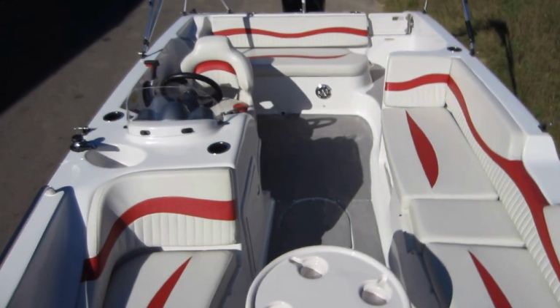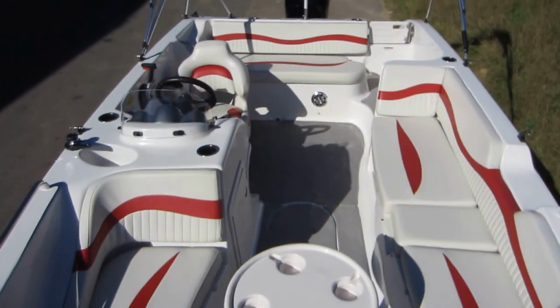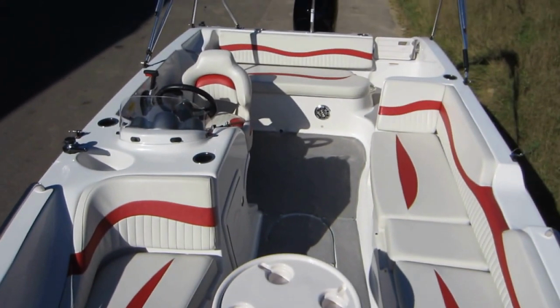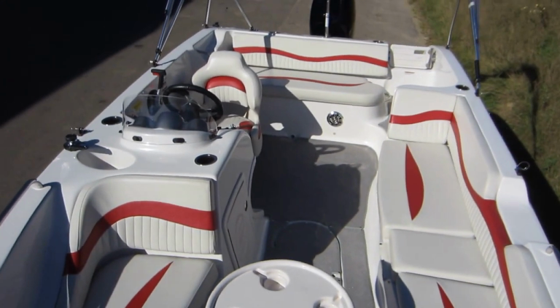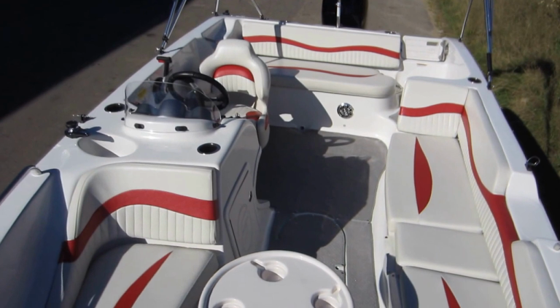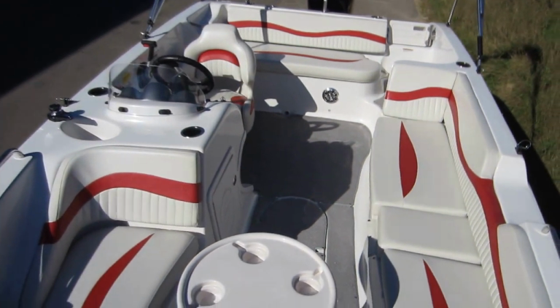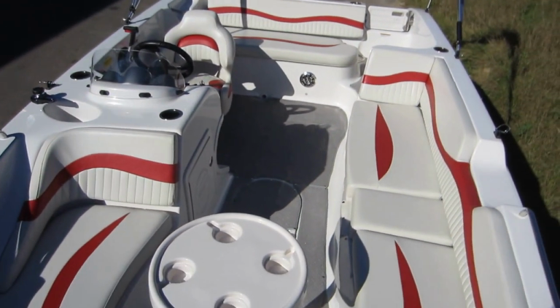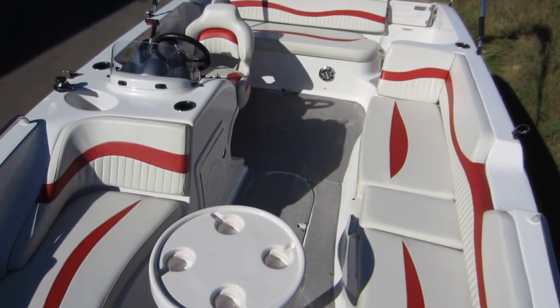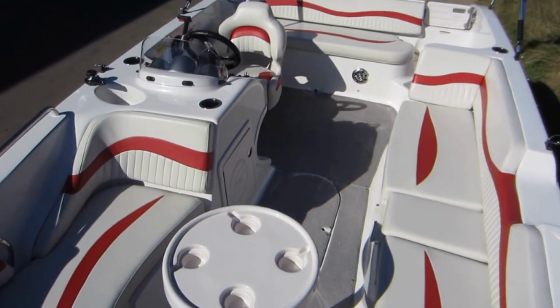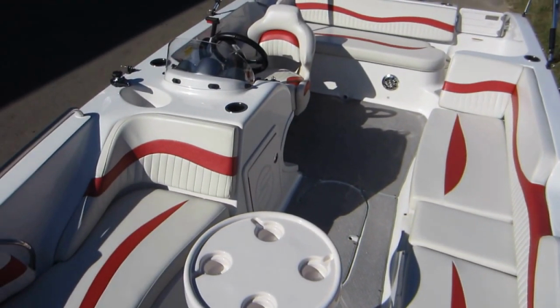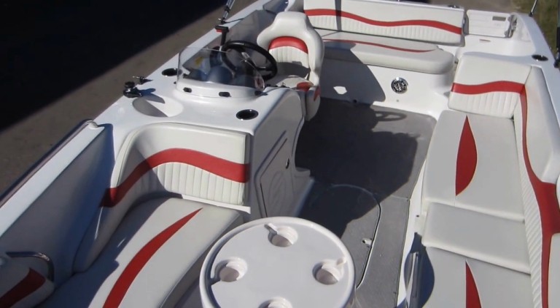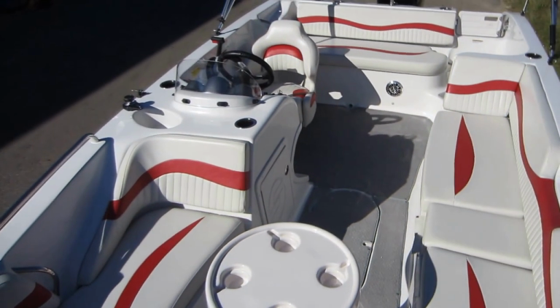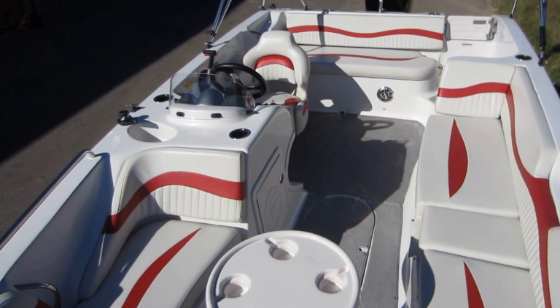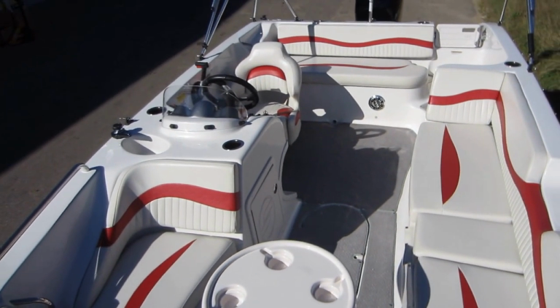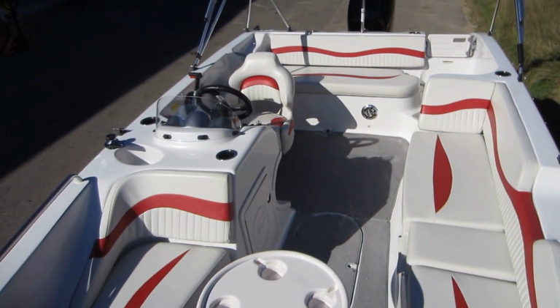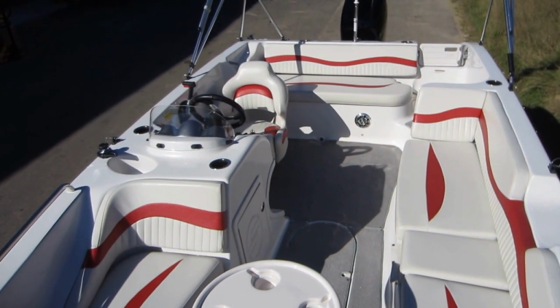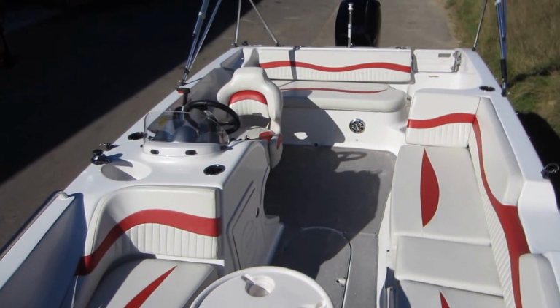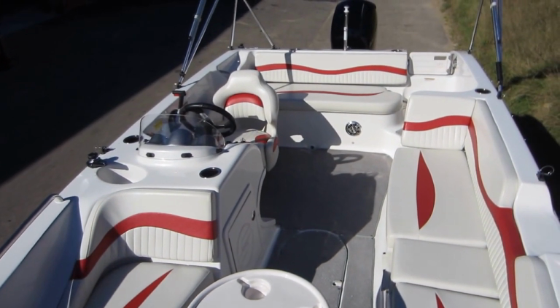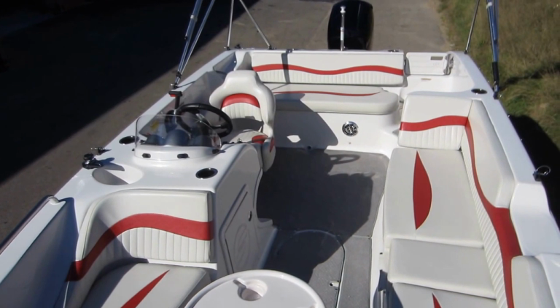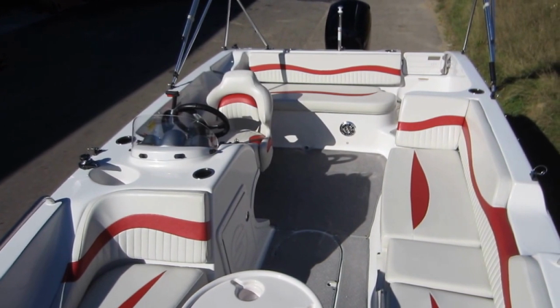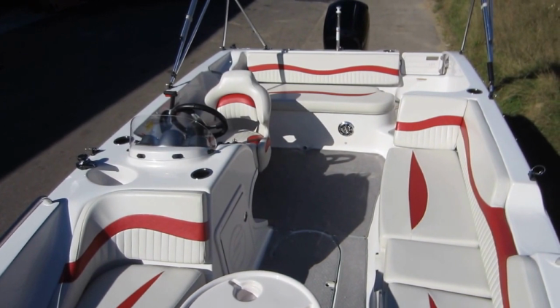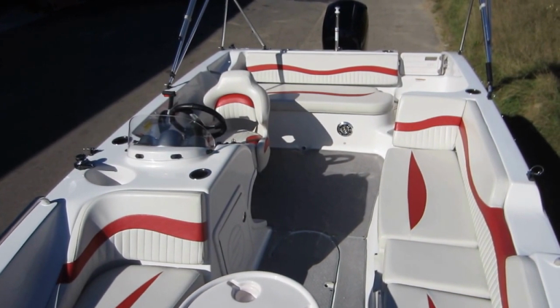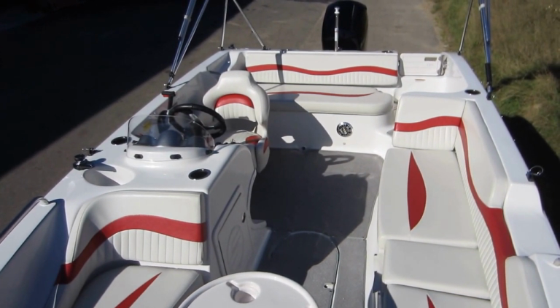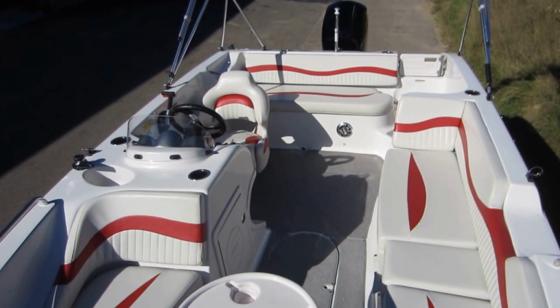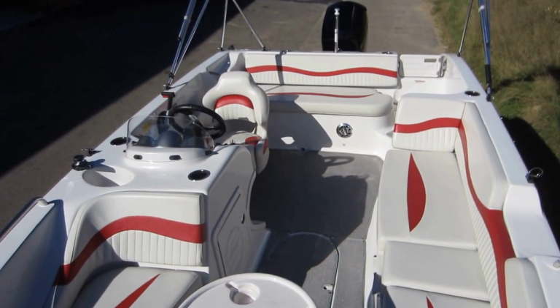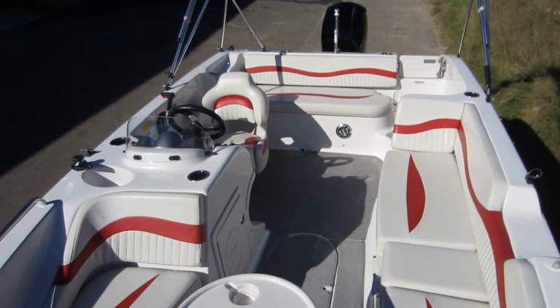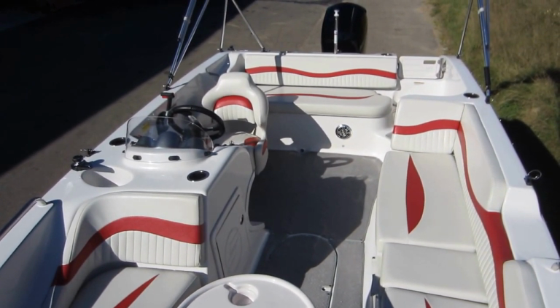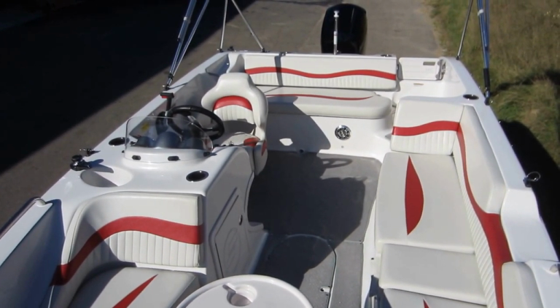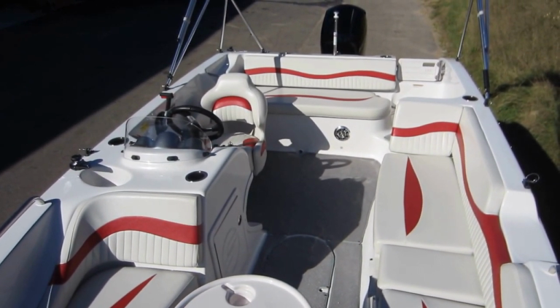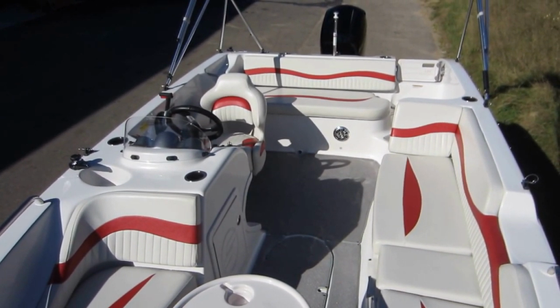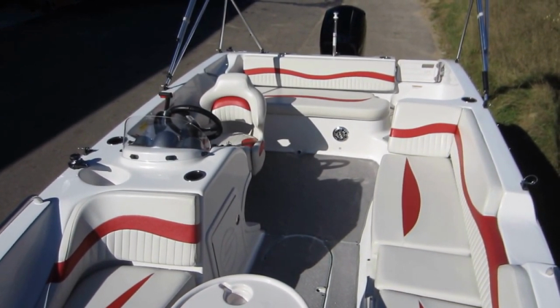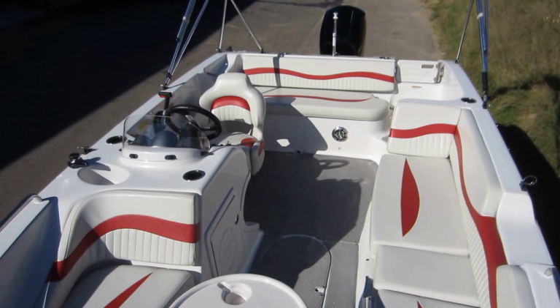So again, this is a 2015 Starcraft 1915, powered by a 150 horsepower Mercury four-stroke outboard, on a Trailmaster bunk trailer.